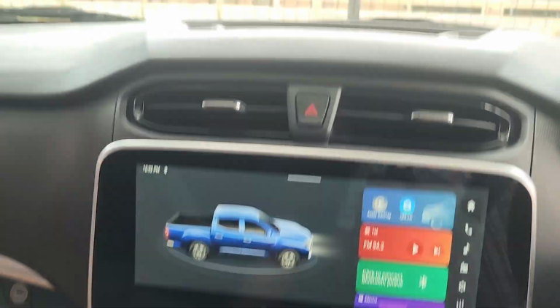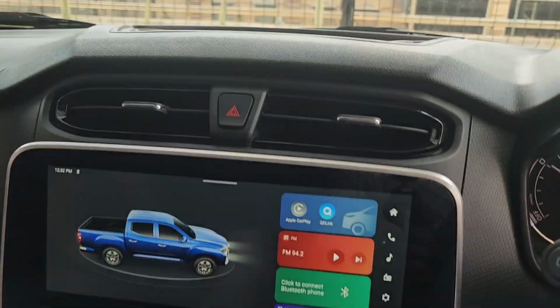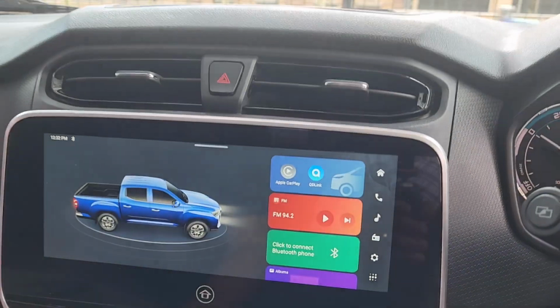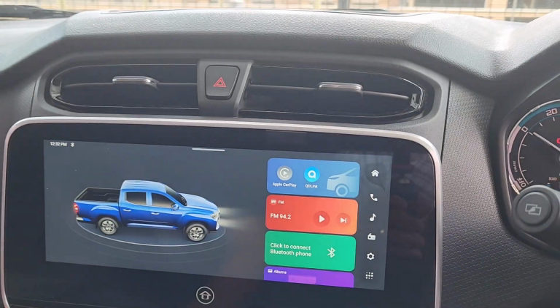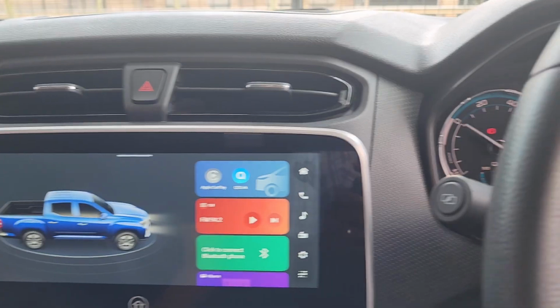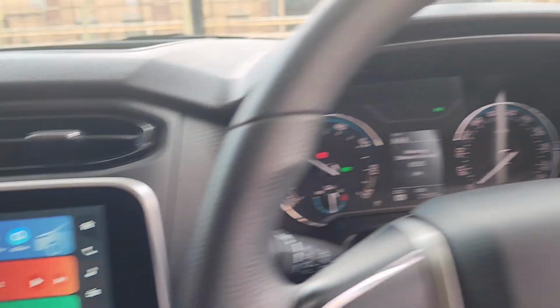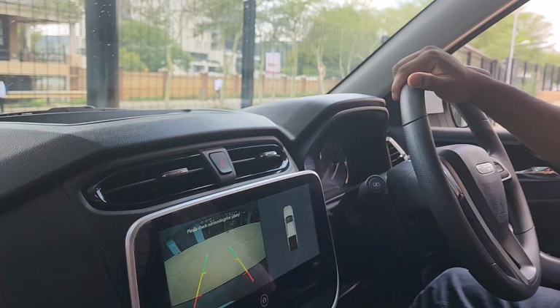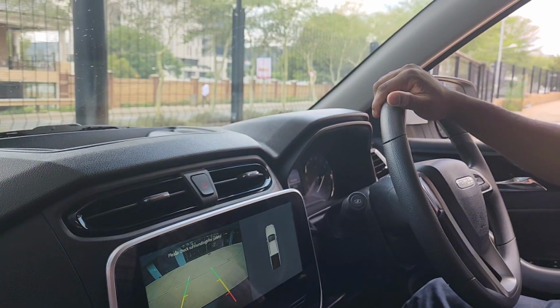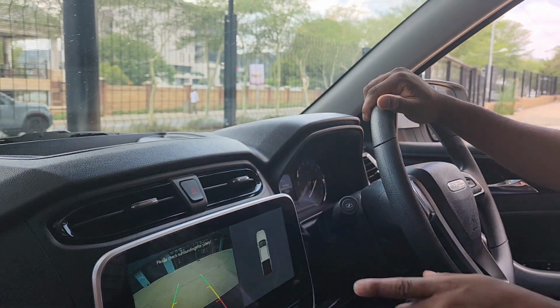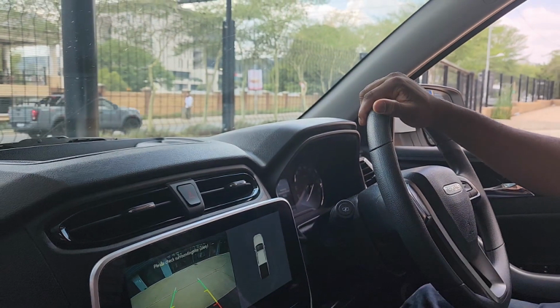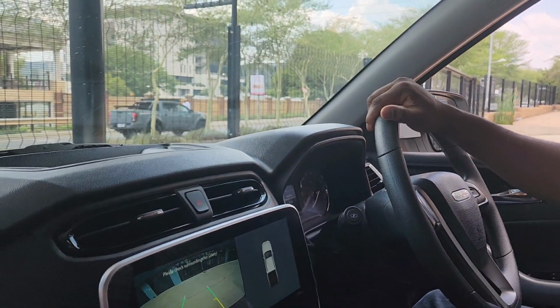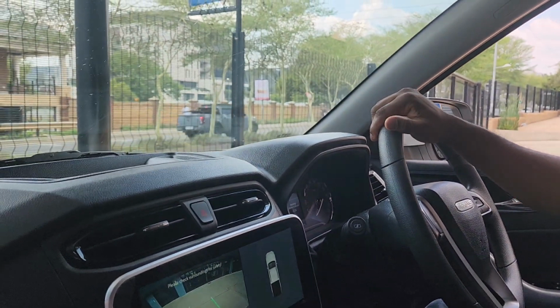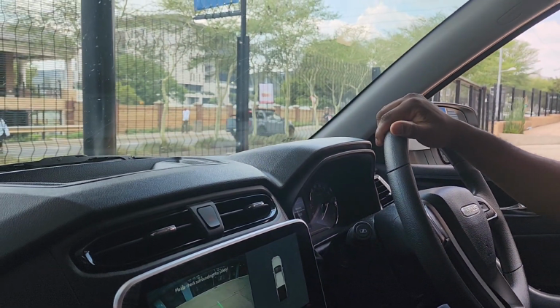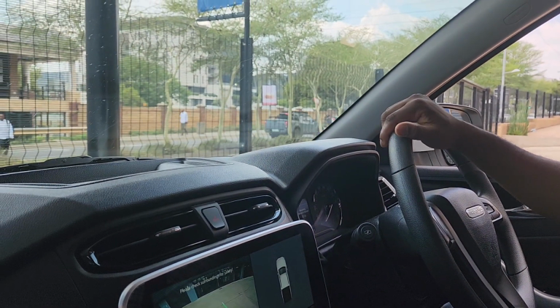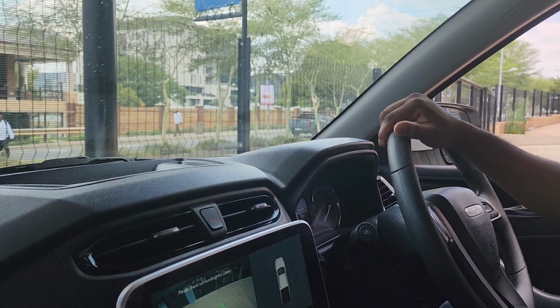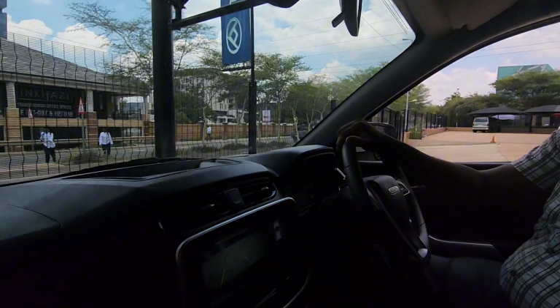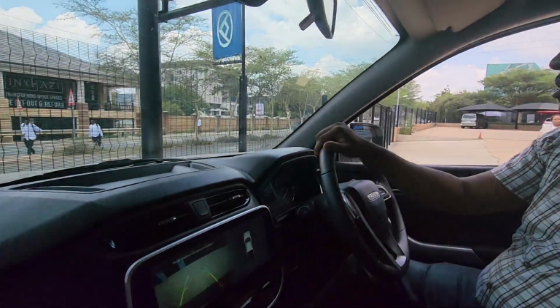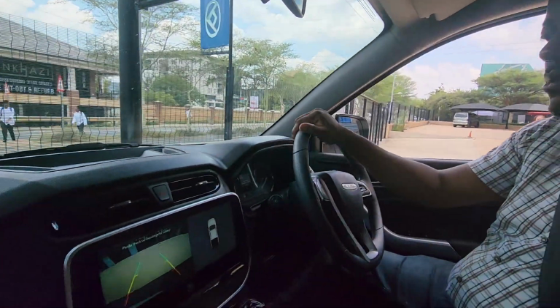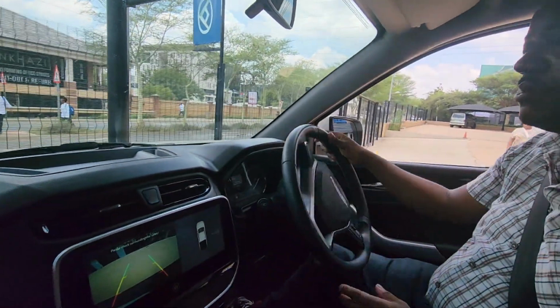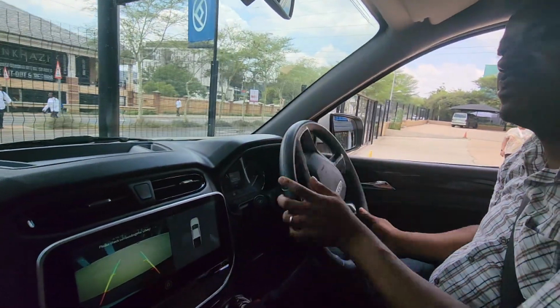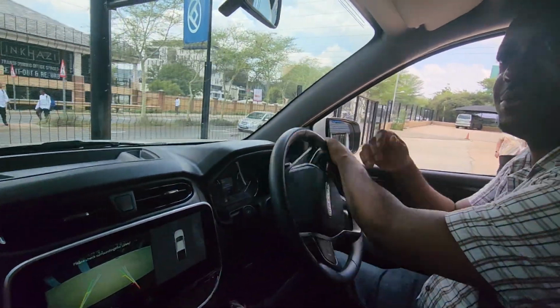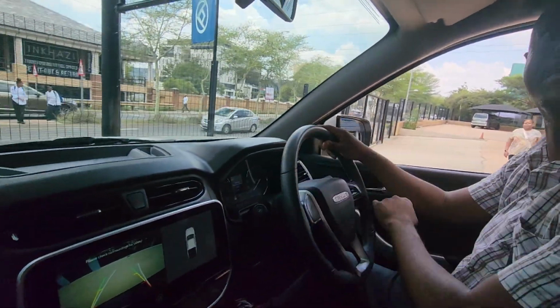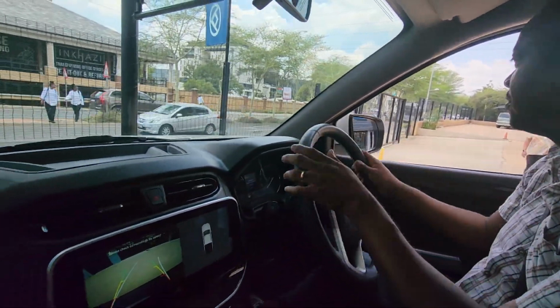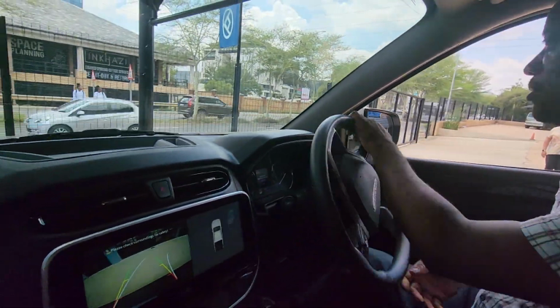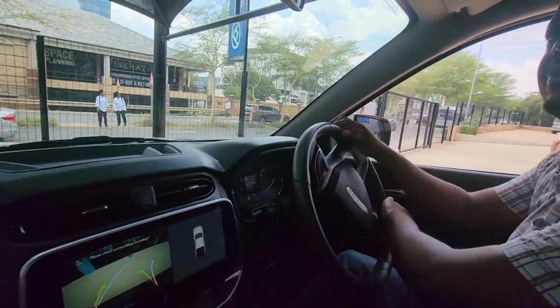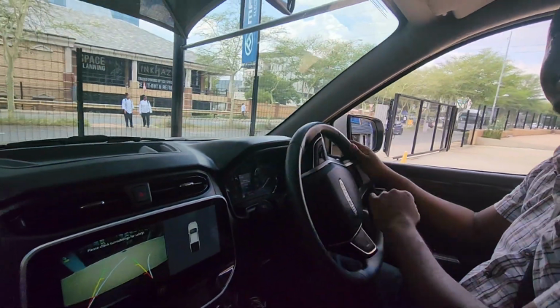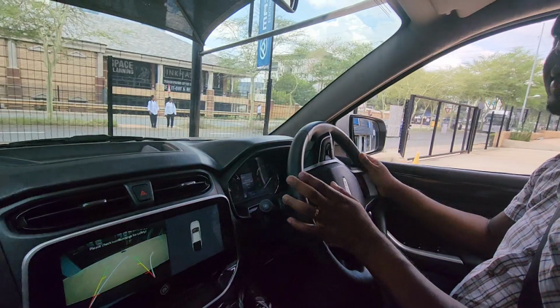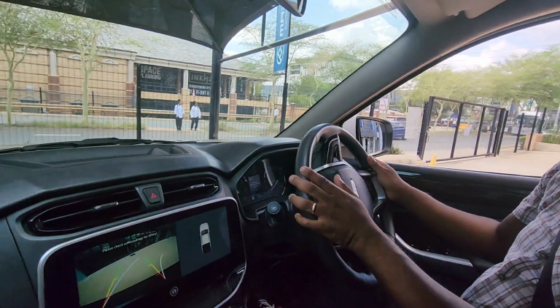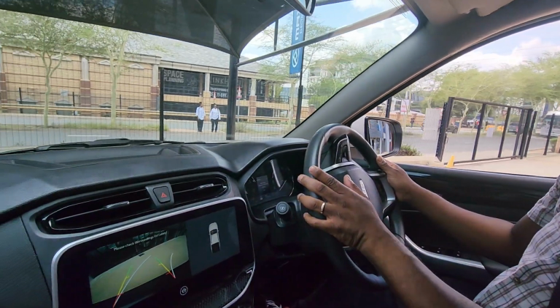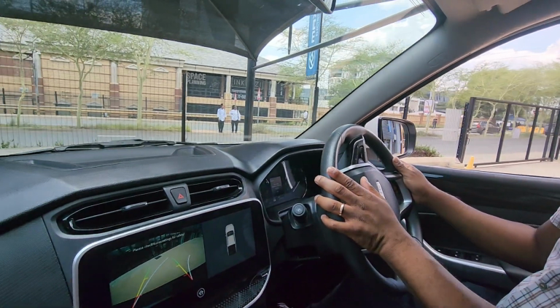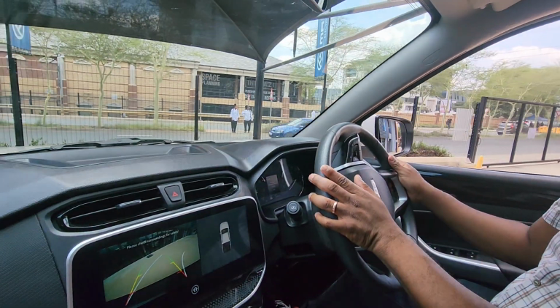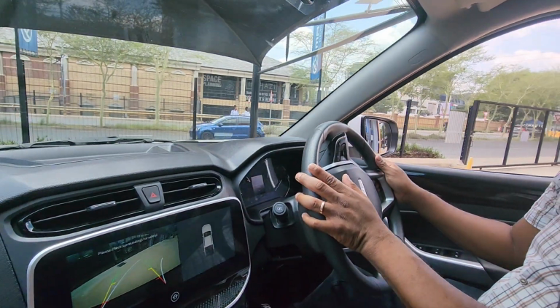So let's take it for a spin. Oh, there's a camera there — nice. It's quite responsive. It's actually quite a big pickup, bigger than I thought it was.